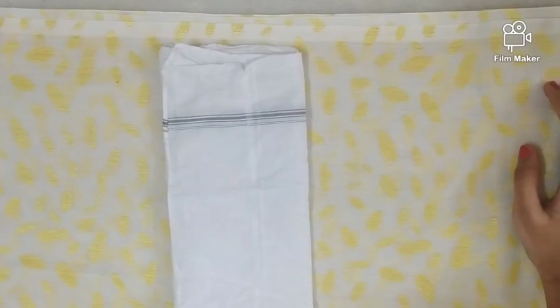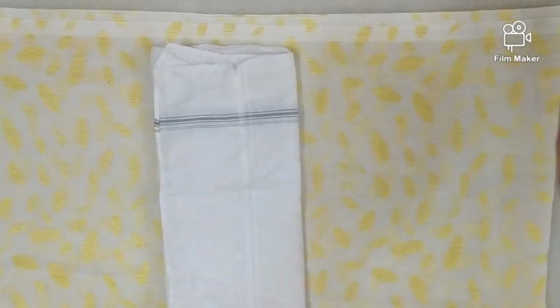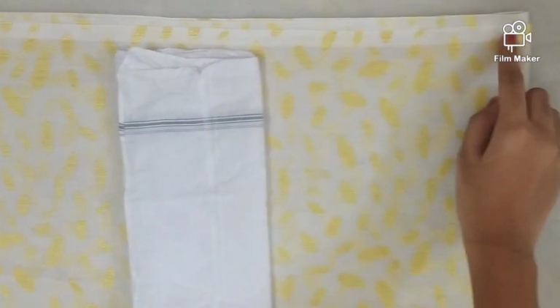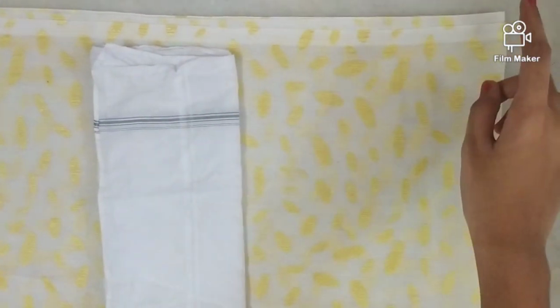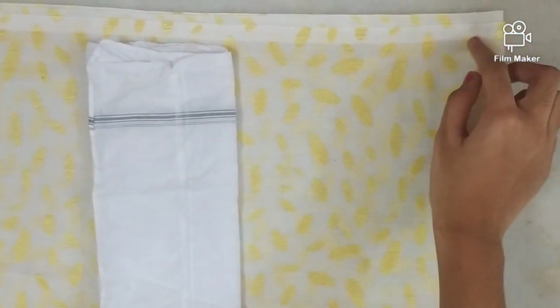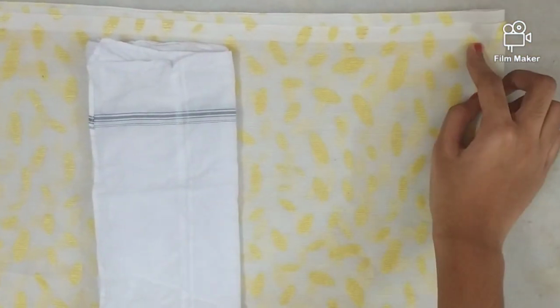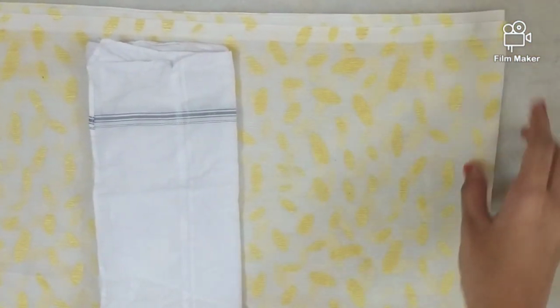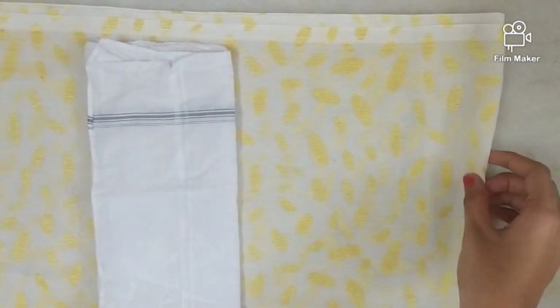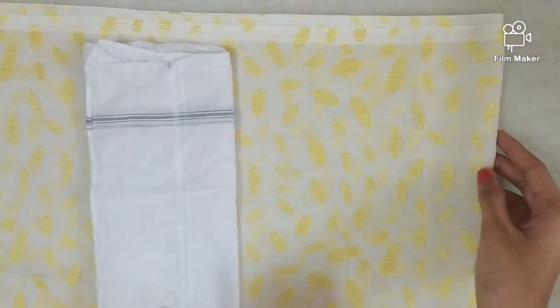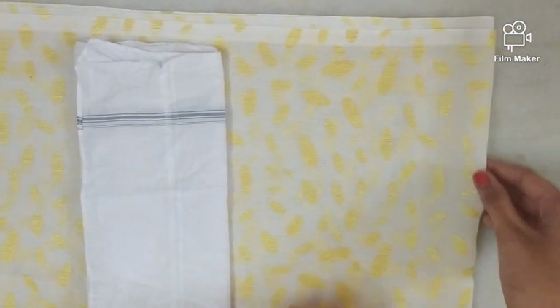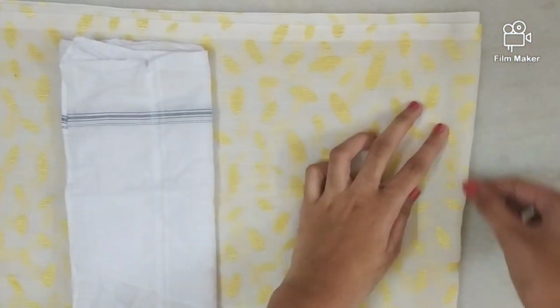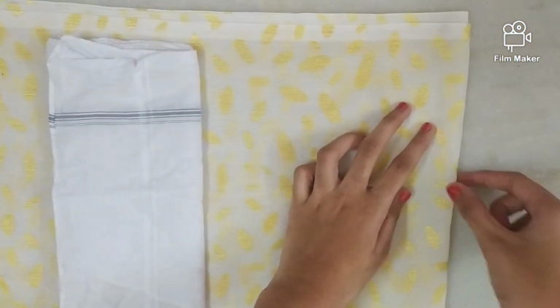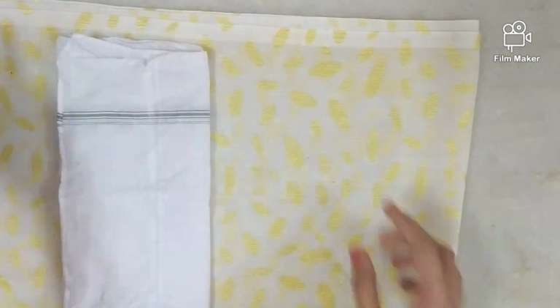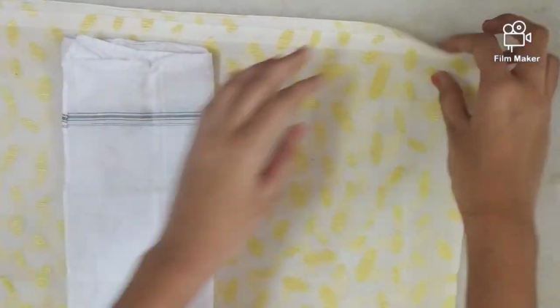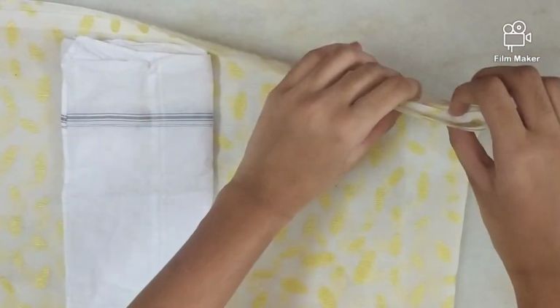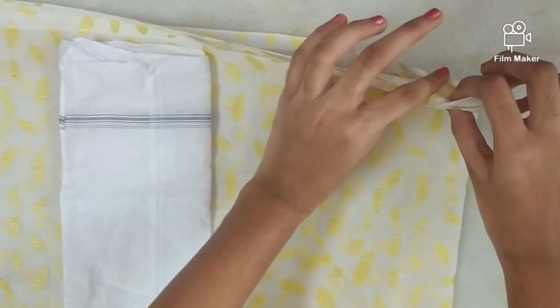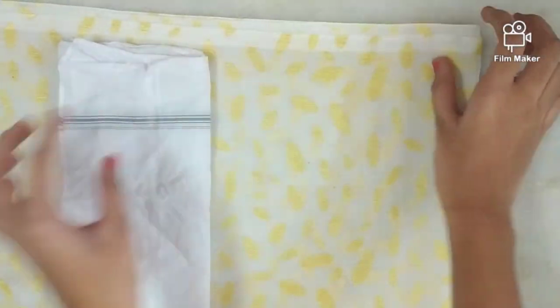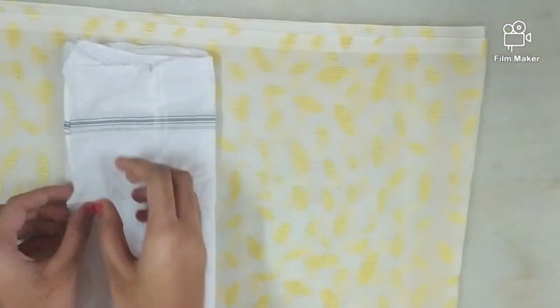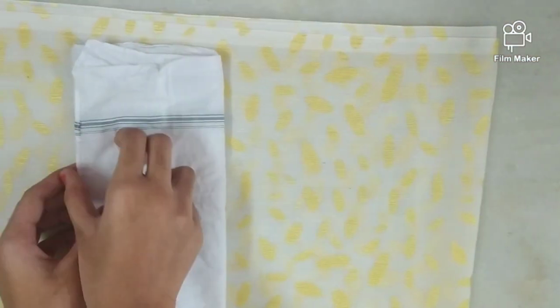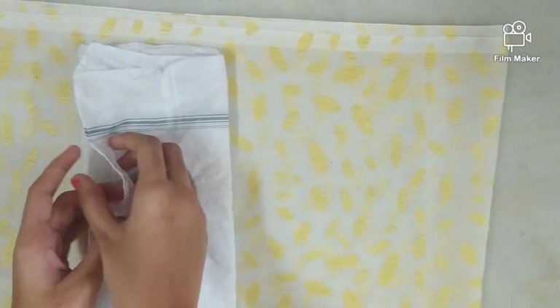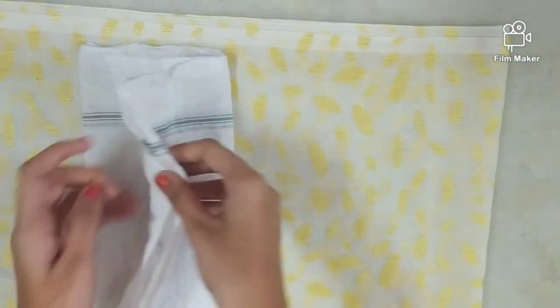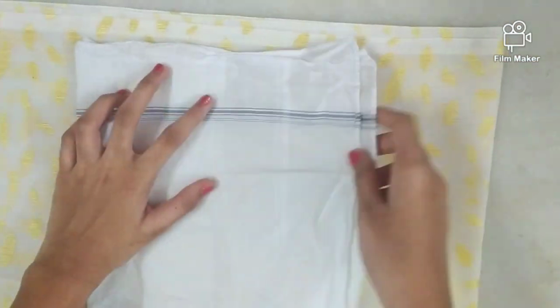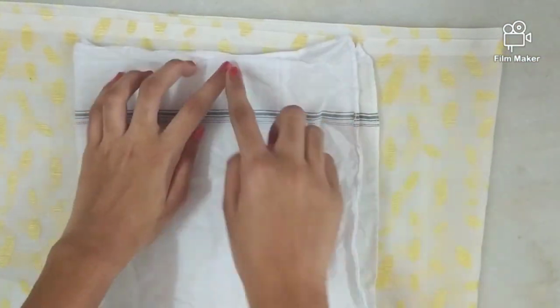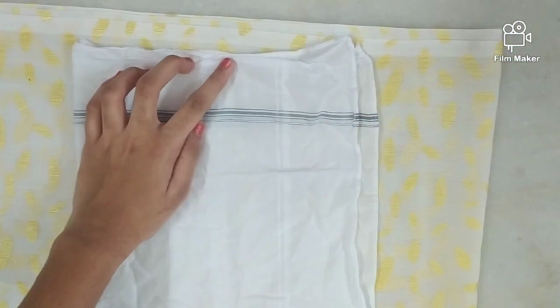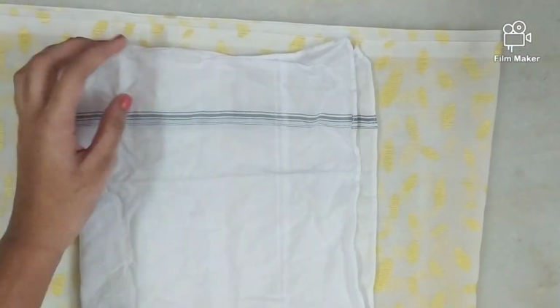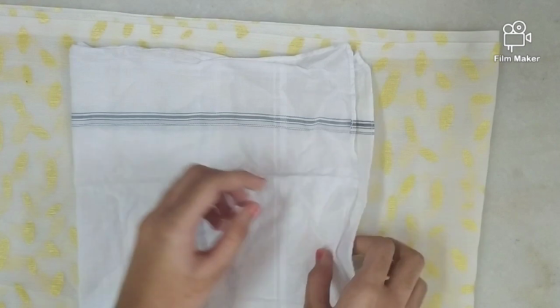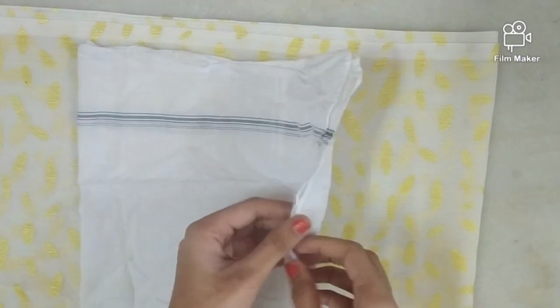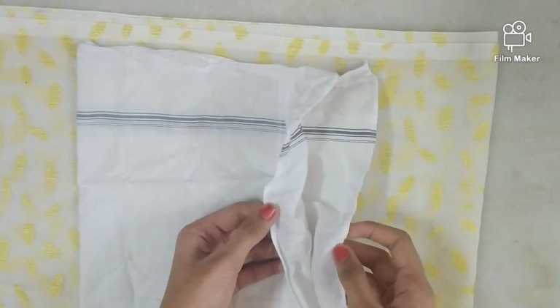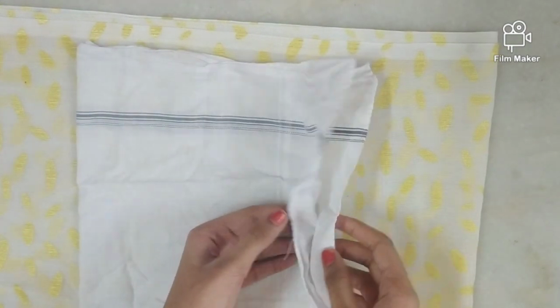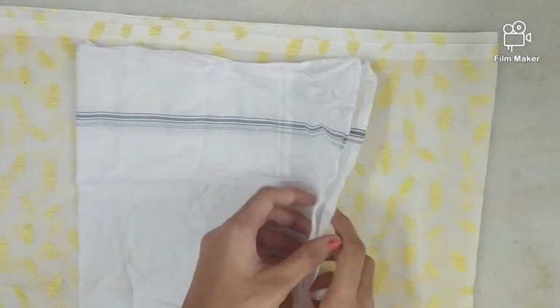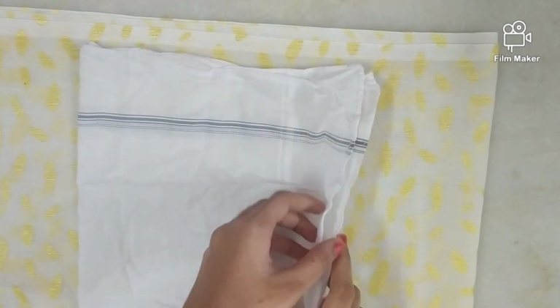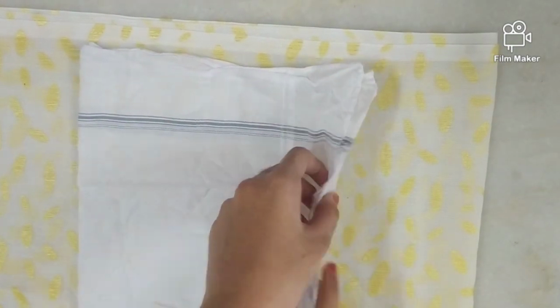Now we are moving to the end where you don't find any openings — this is the folded part. This is the folded part, not the opening side.